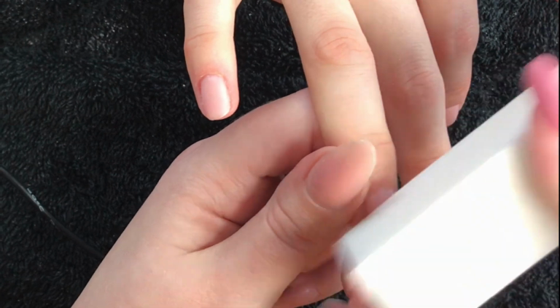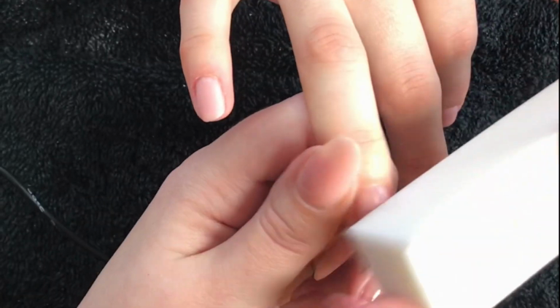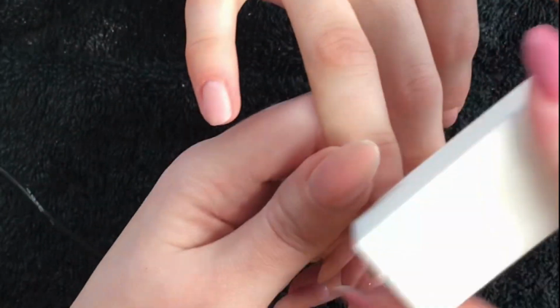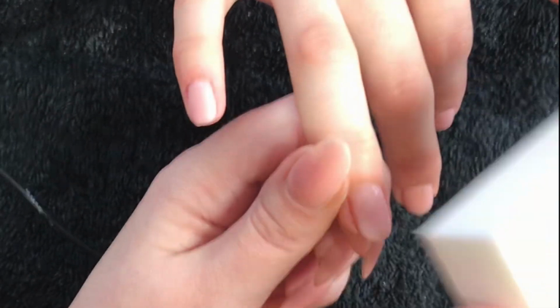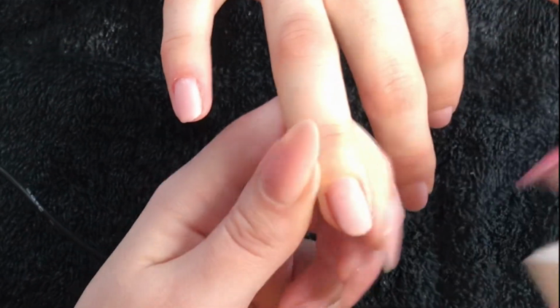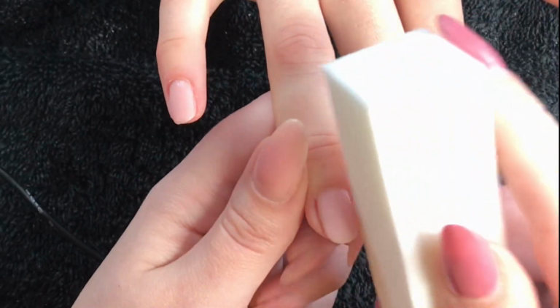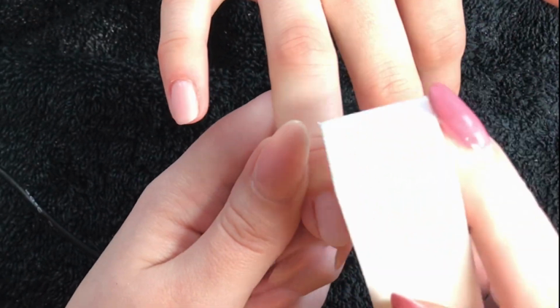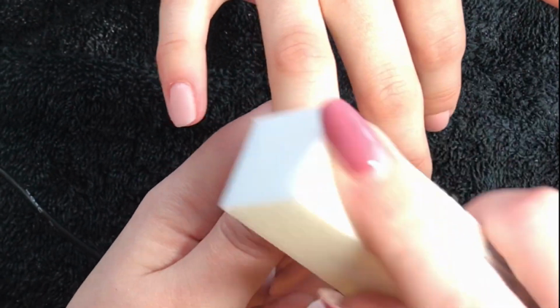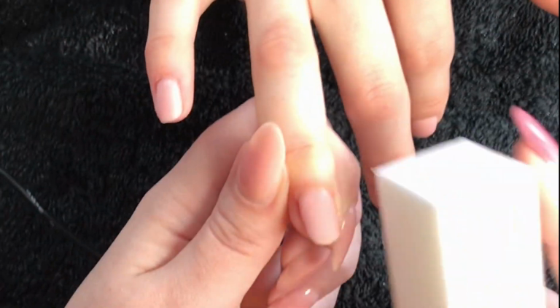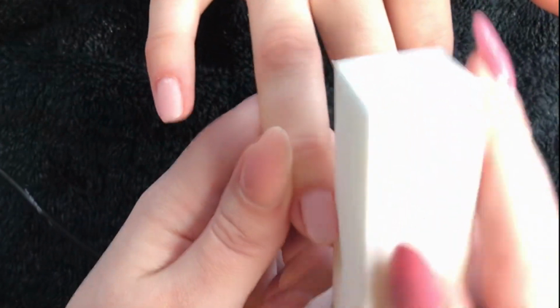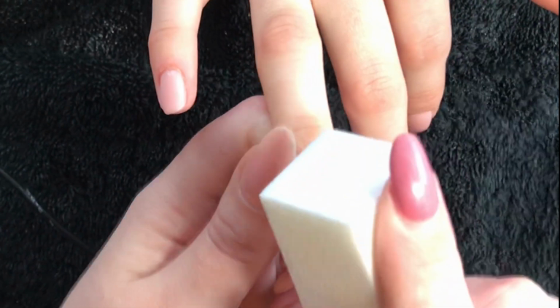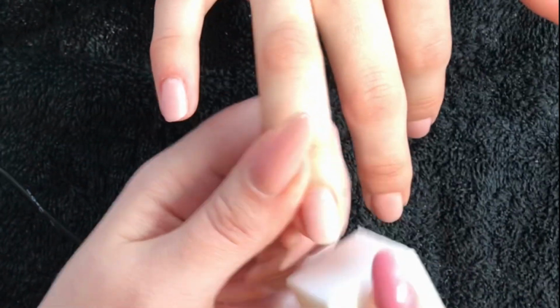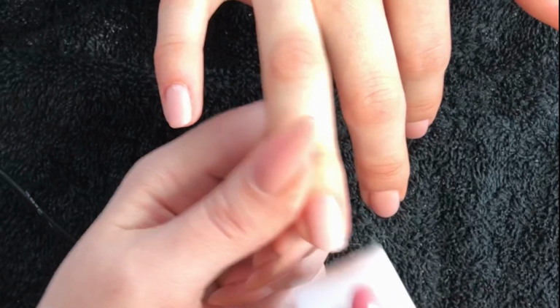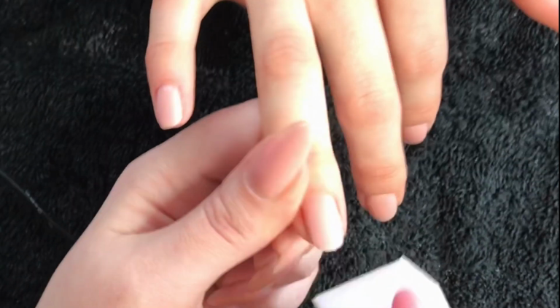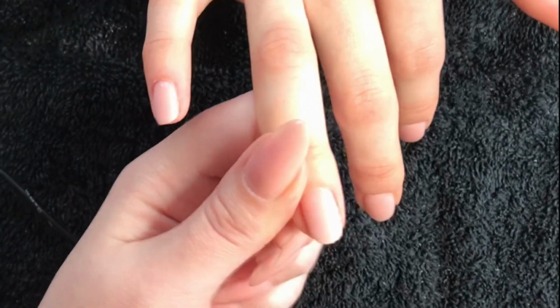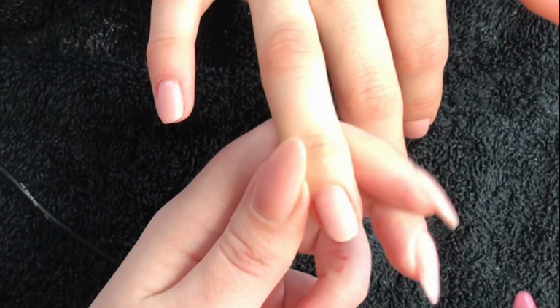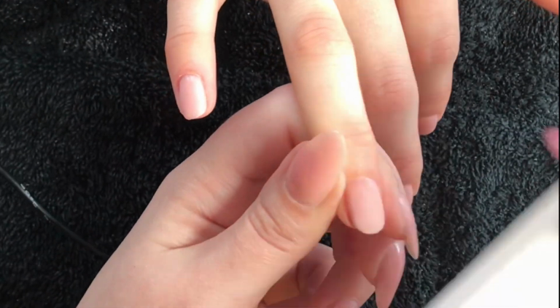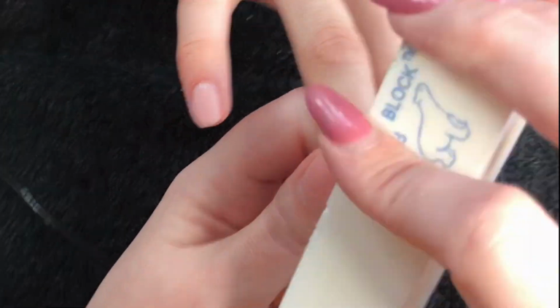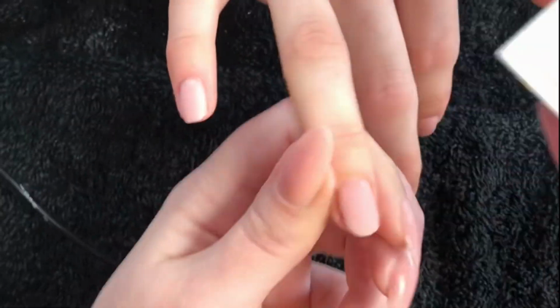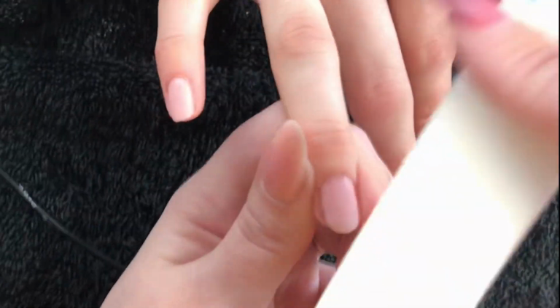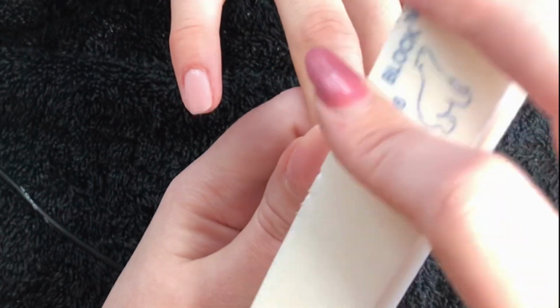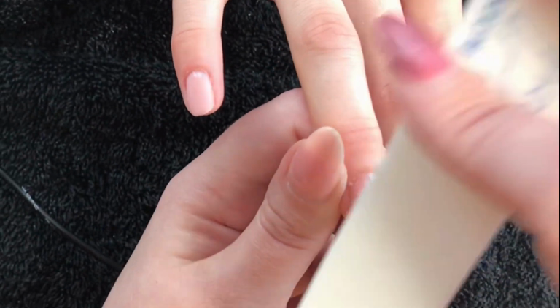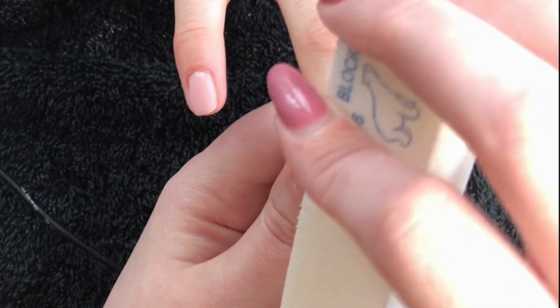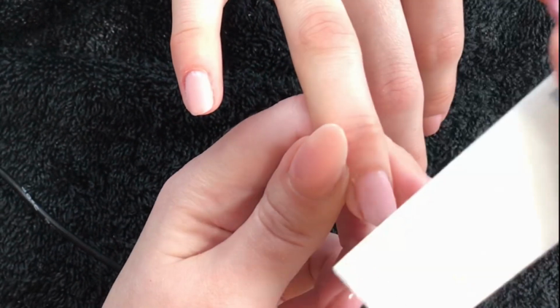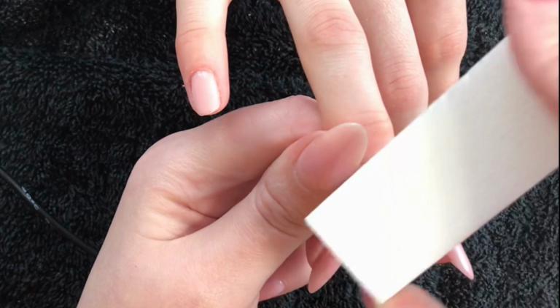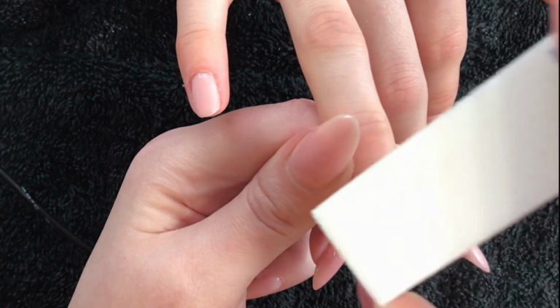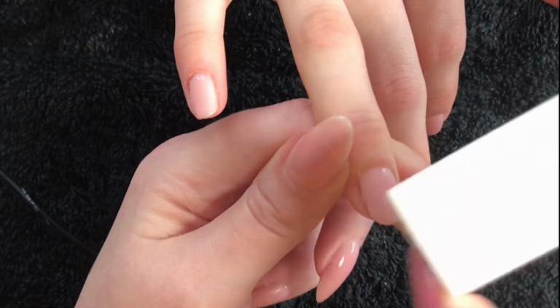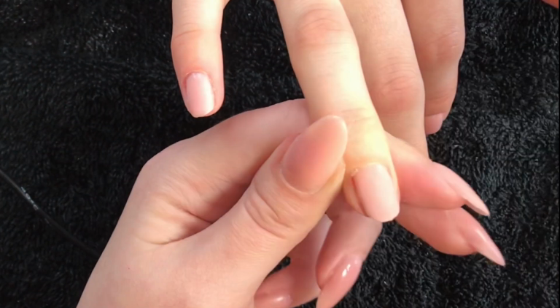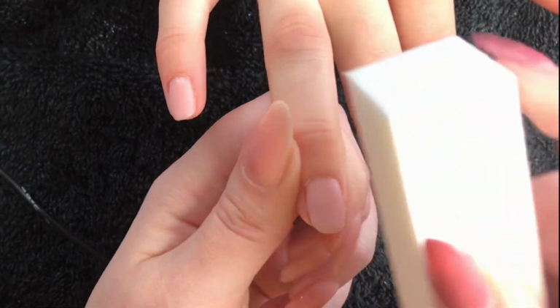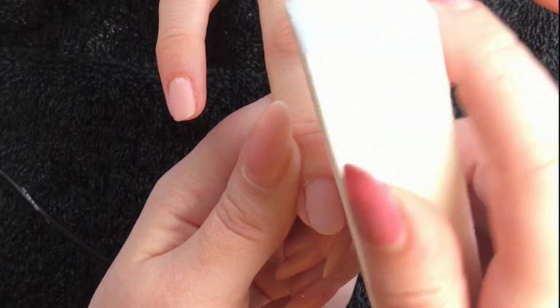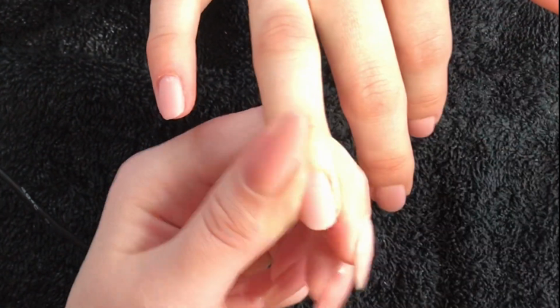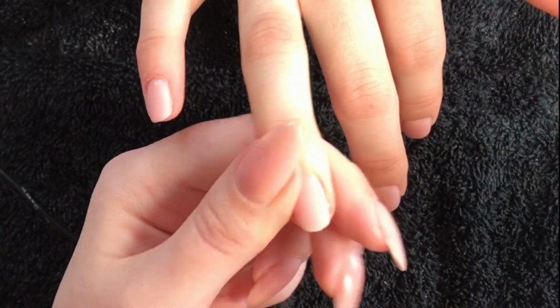Buffing the surface of the product will also allow for fabulous adhesion to anything else that's on top of it, like top coat, nail art, polishes, etc.